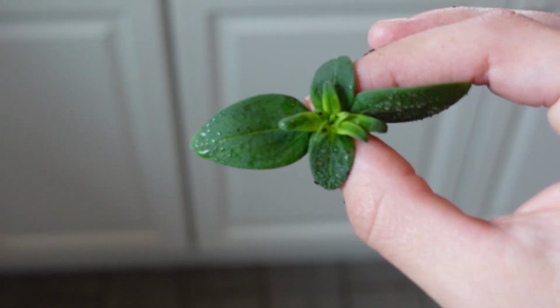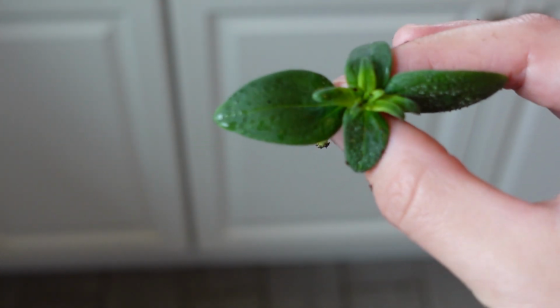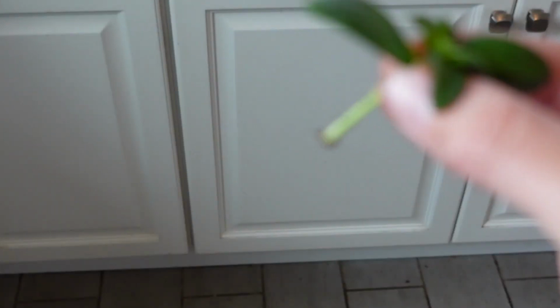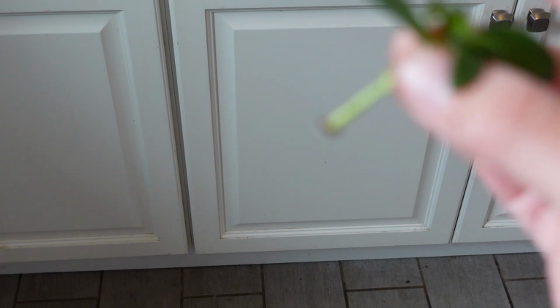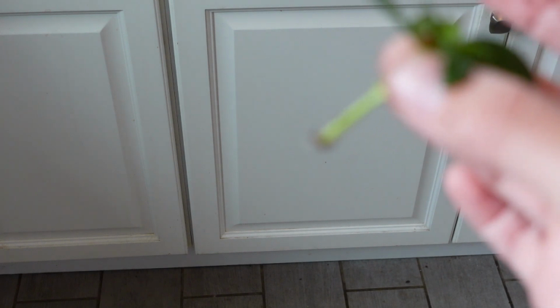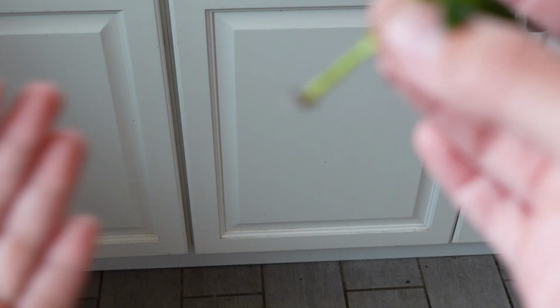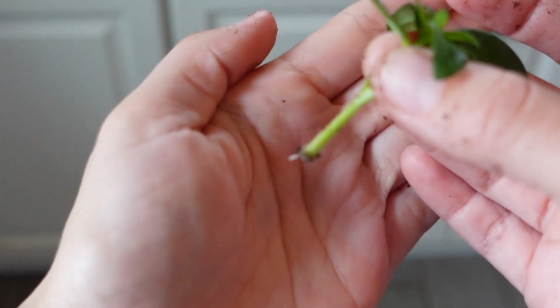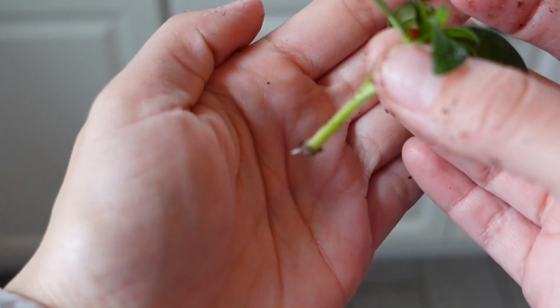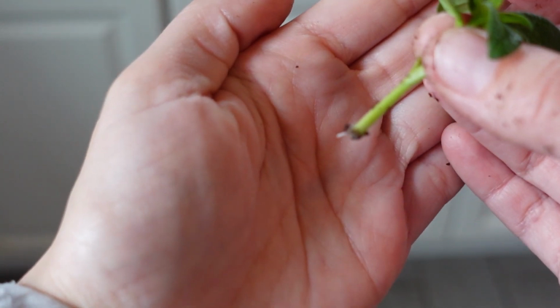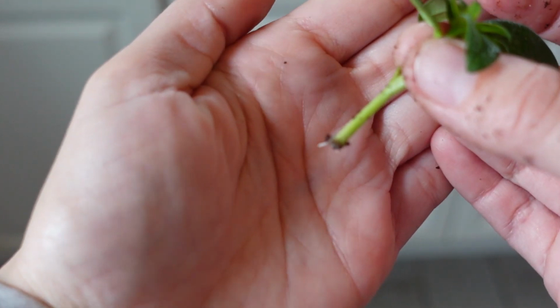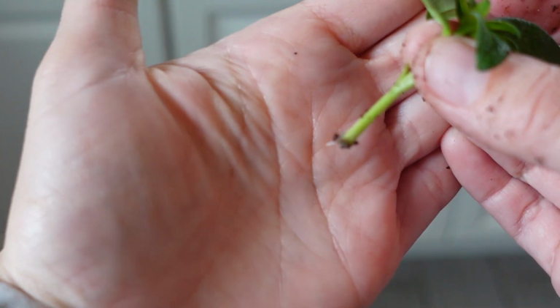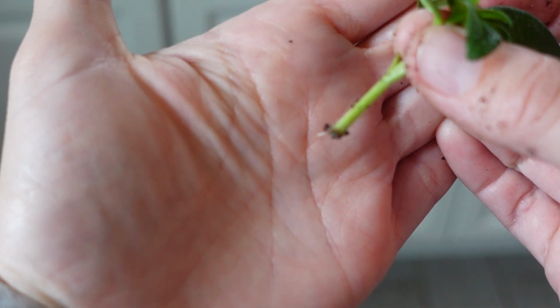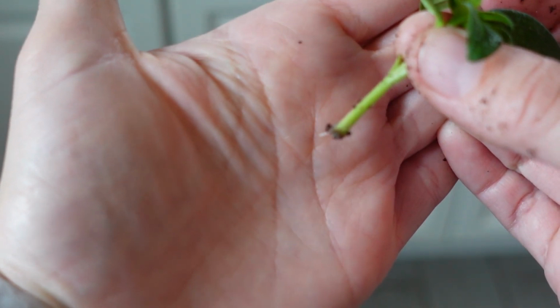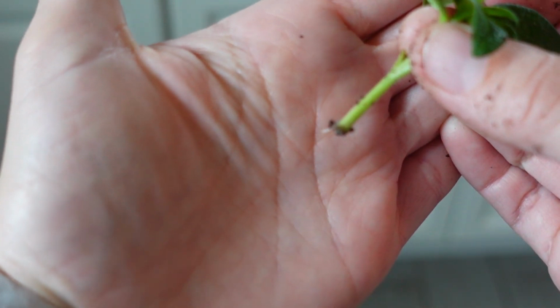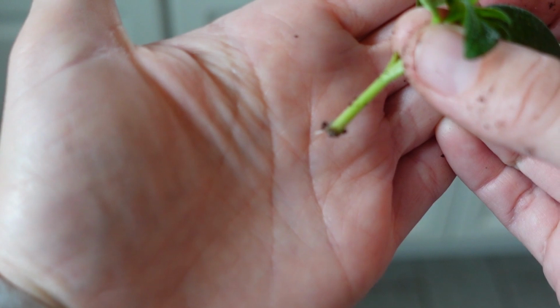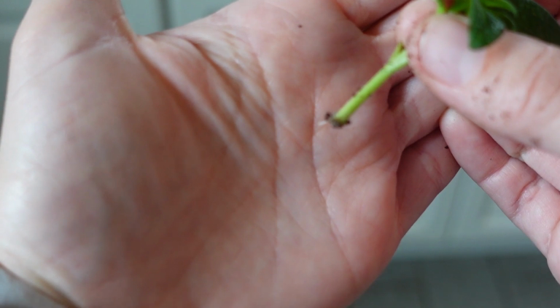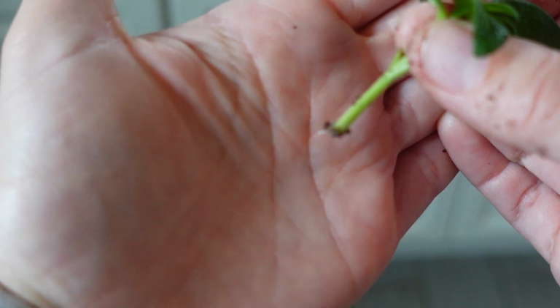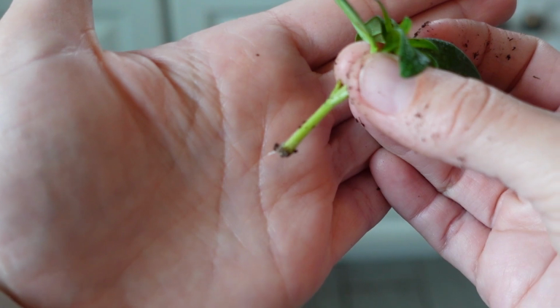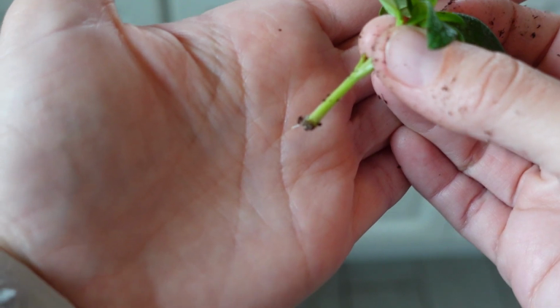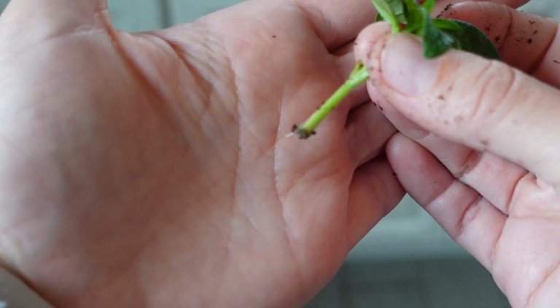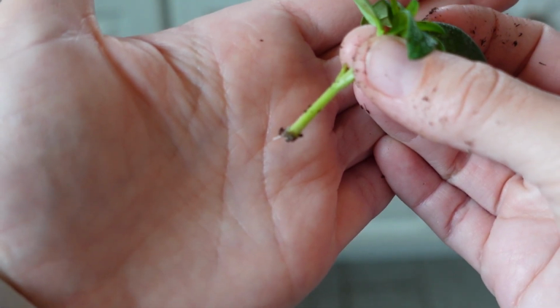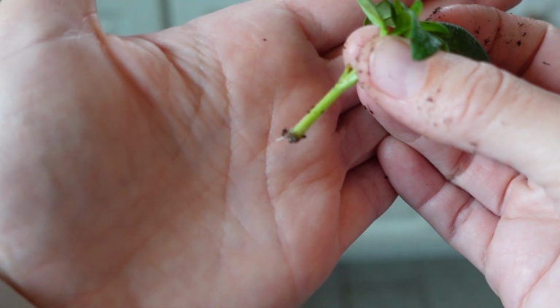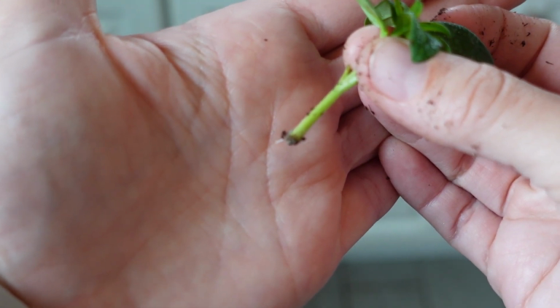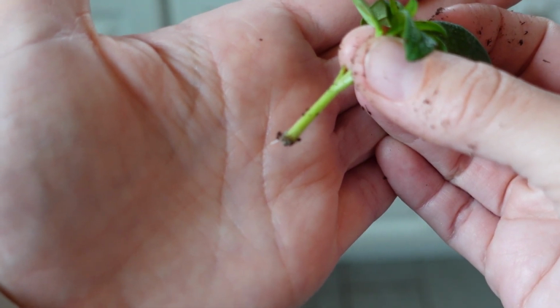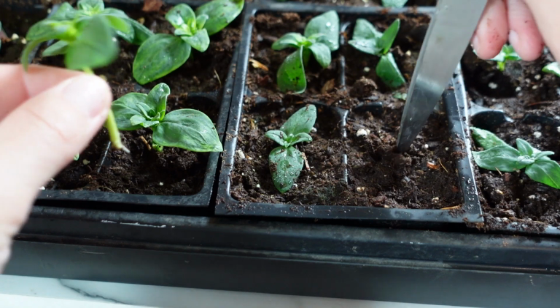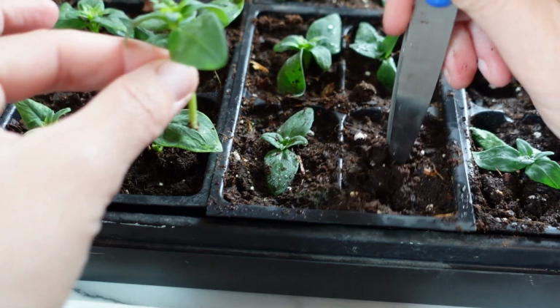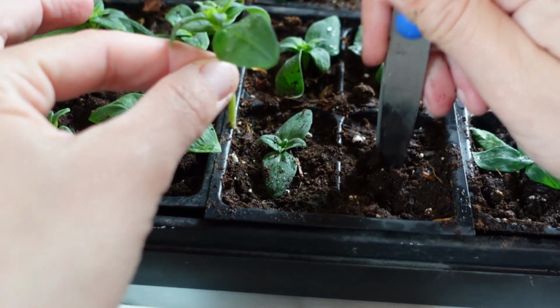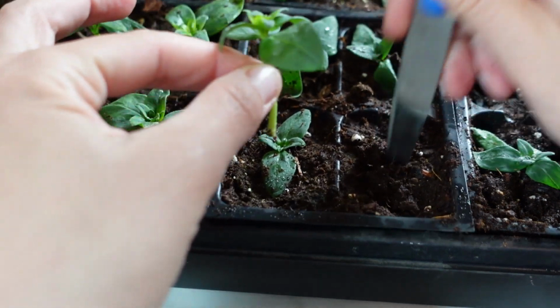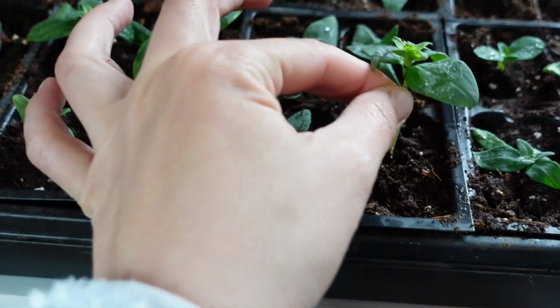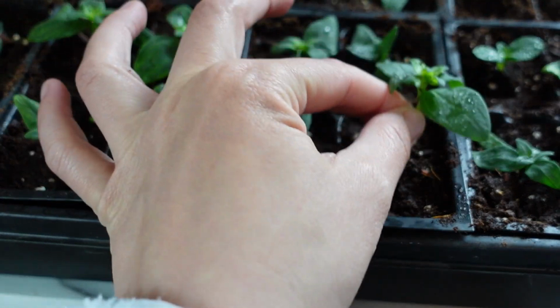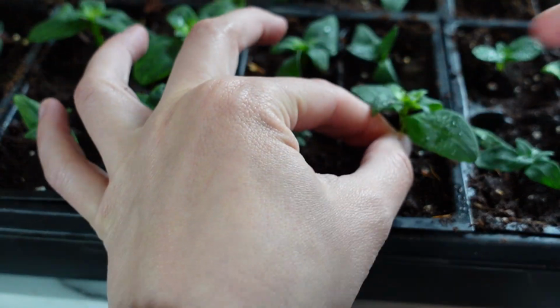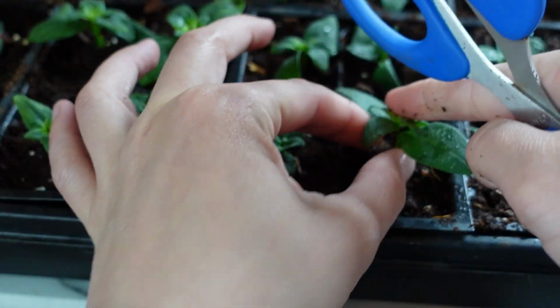You can see — oh, it just doesn't want to show you — you can see a root there at the bottom. So I'll just go ahead and stick that cutting back in there.